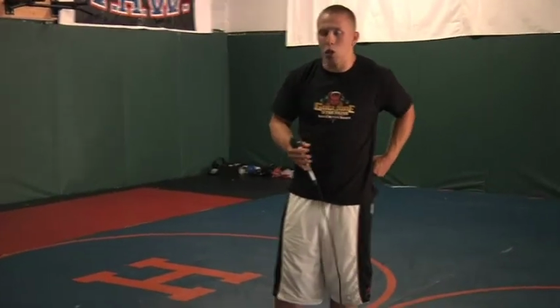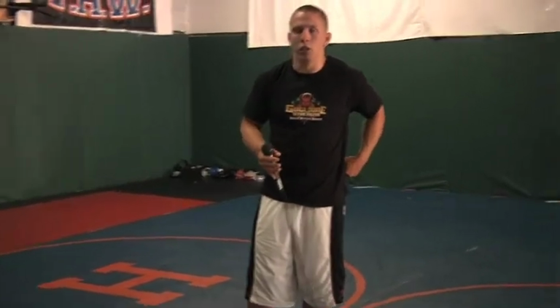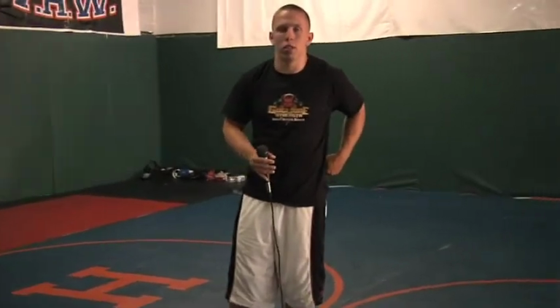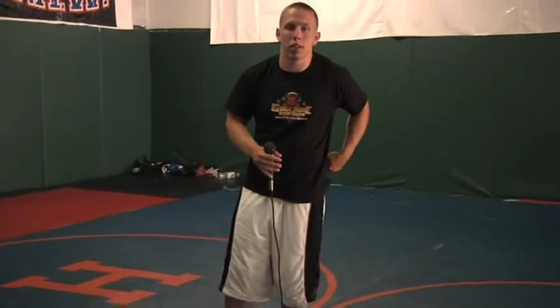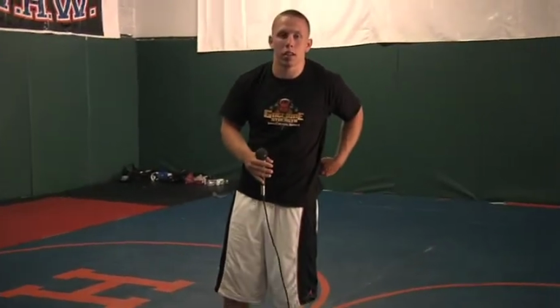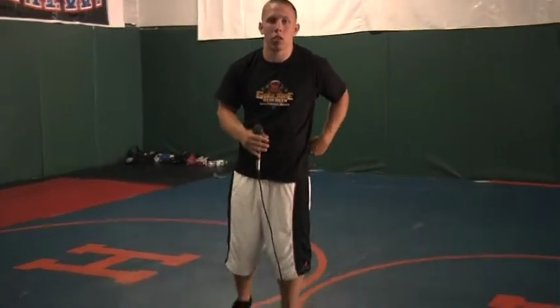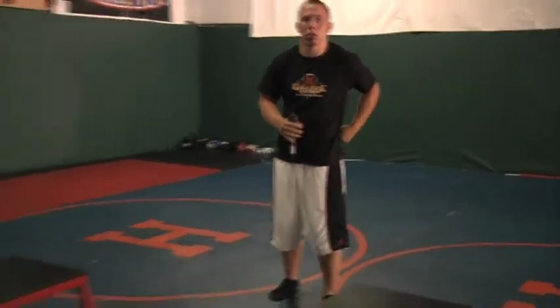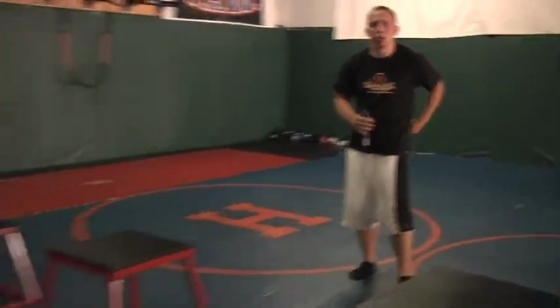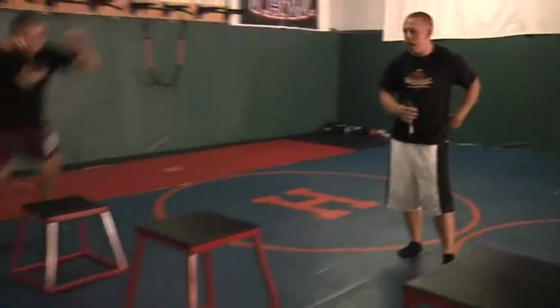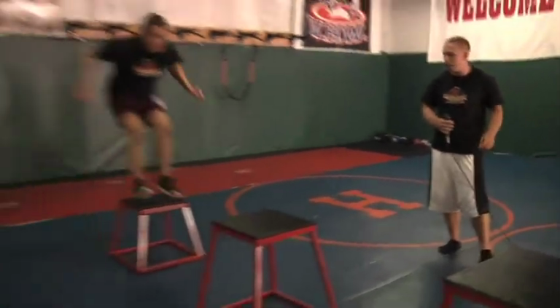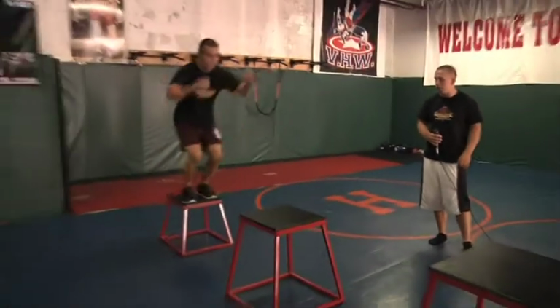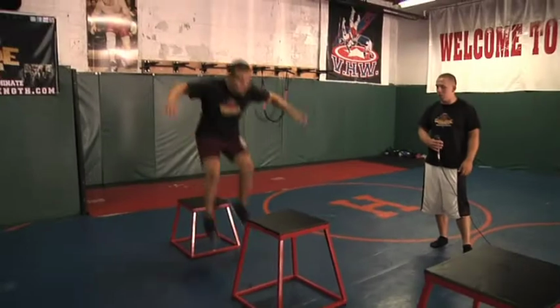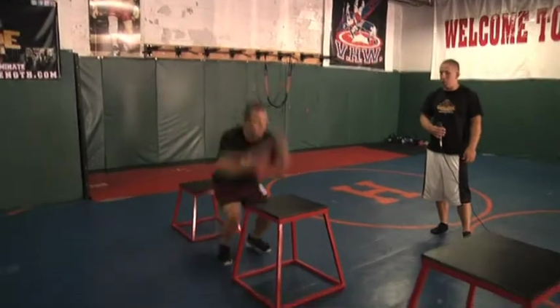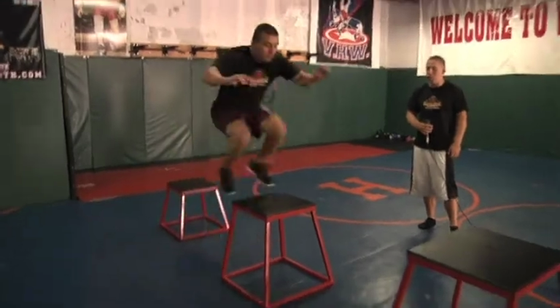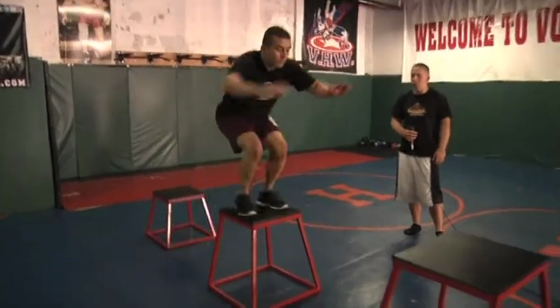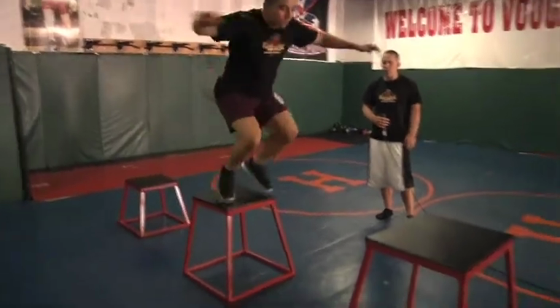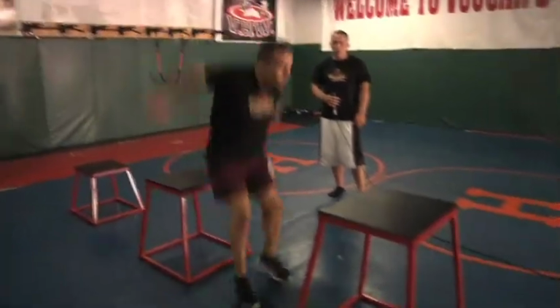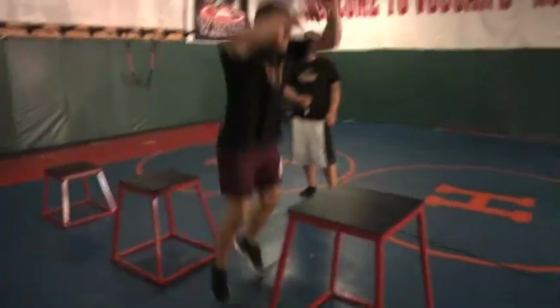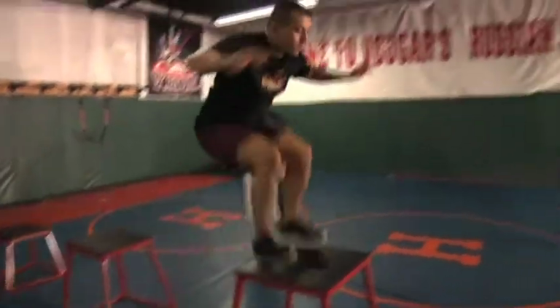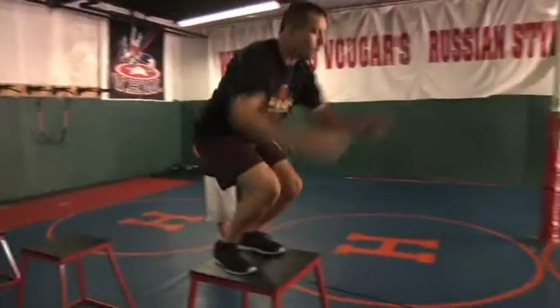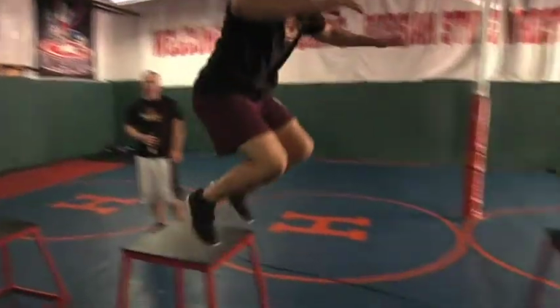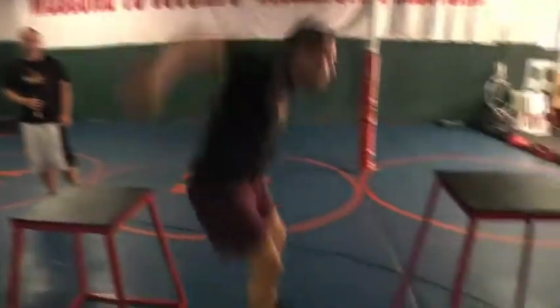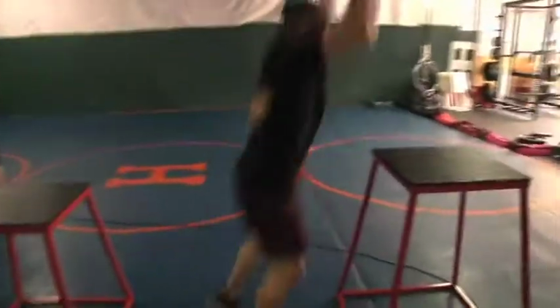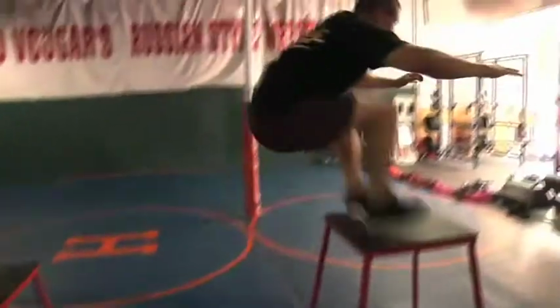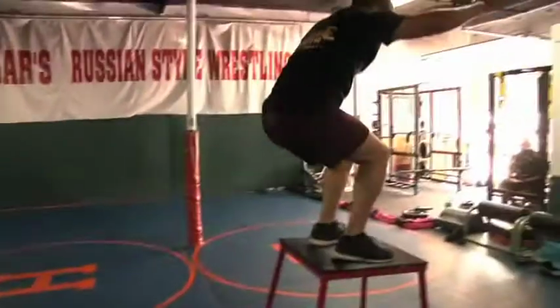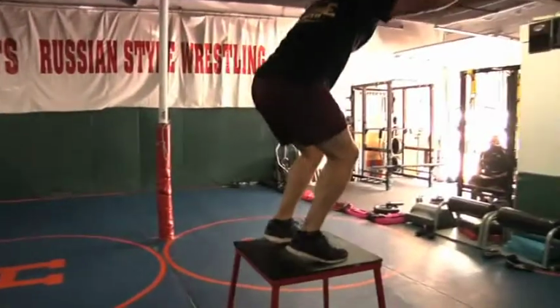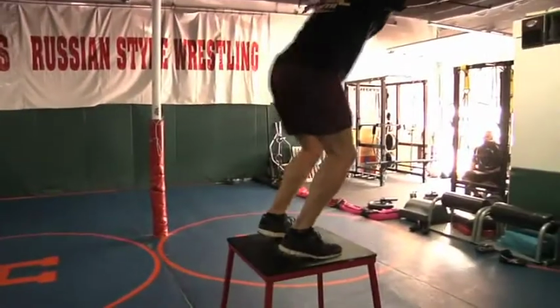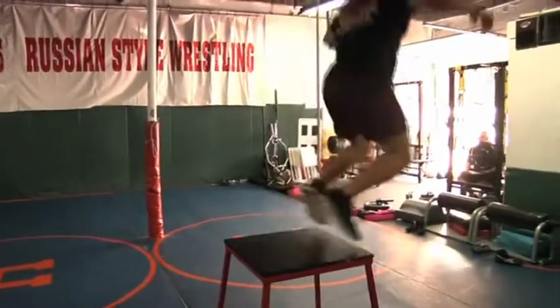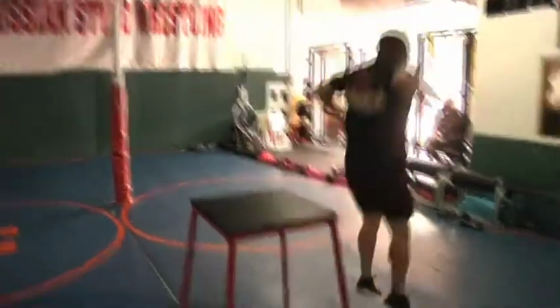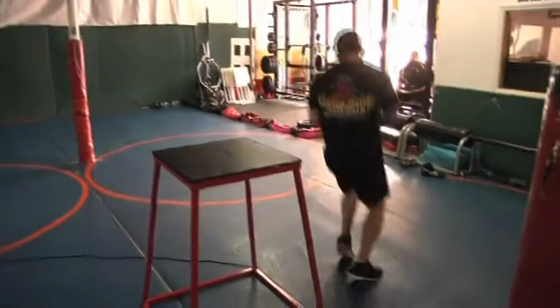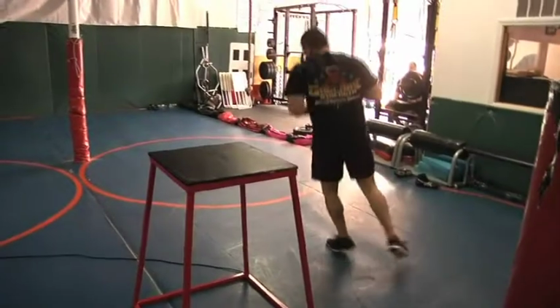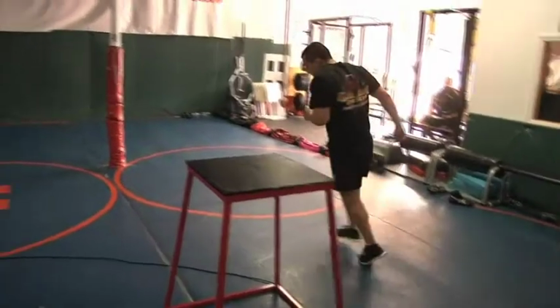There's no way to do this exercise slow, so it's a great exercise to develop explosiveness in athletes. As soon as Eddie hits the floor he's exploding up all the way to the top box, landing athletically.